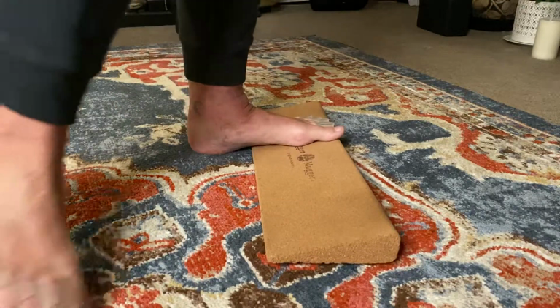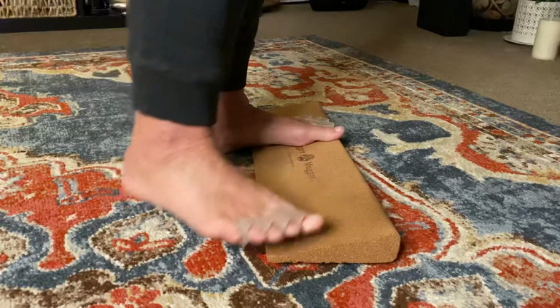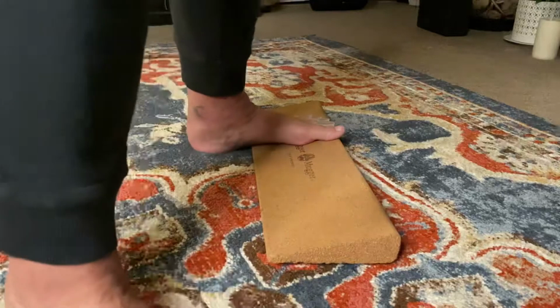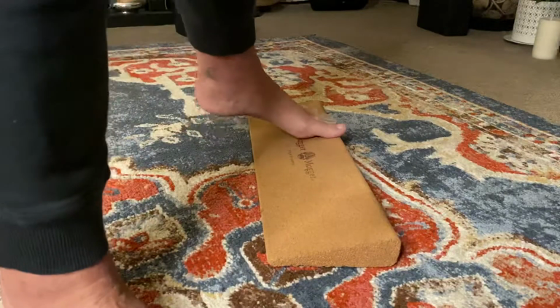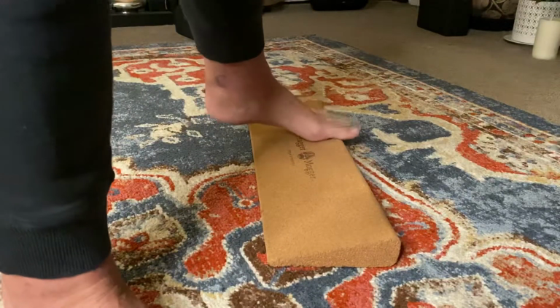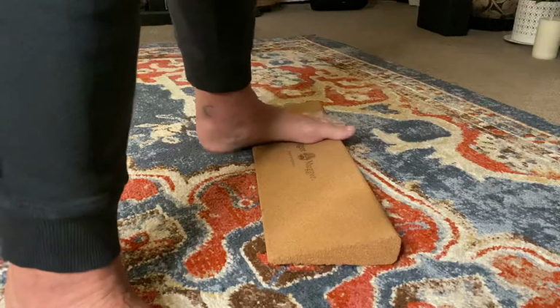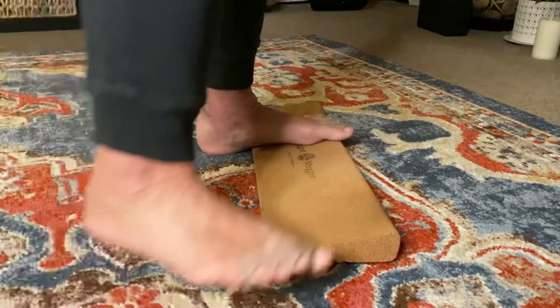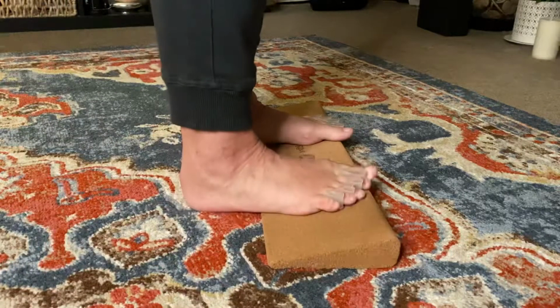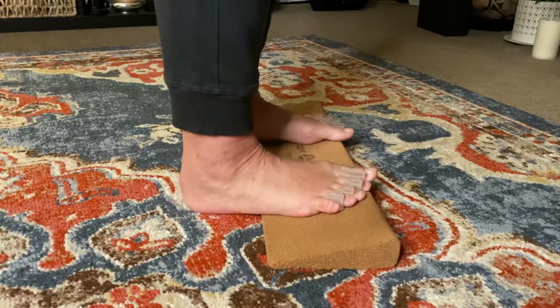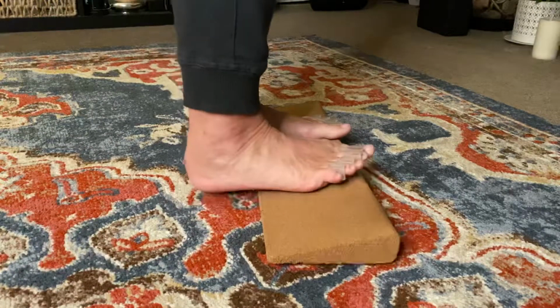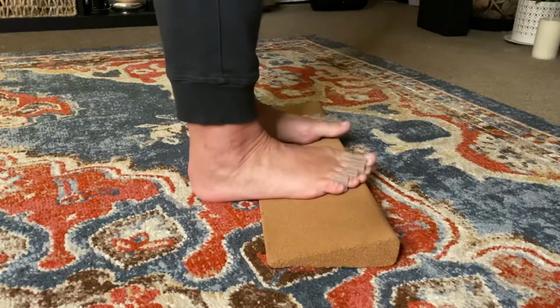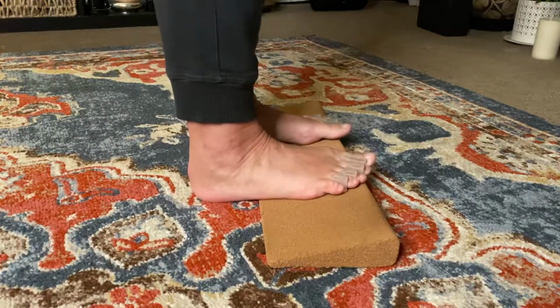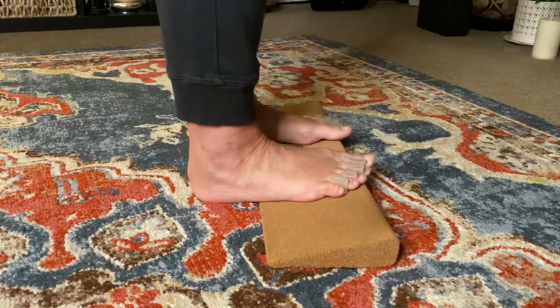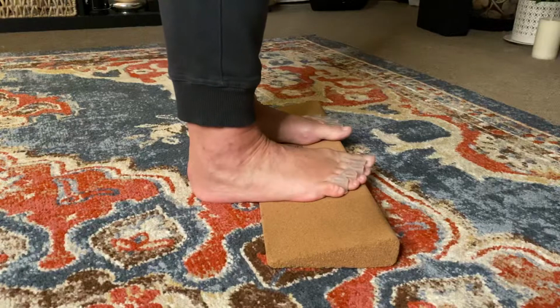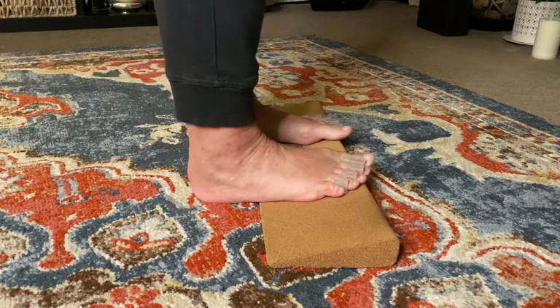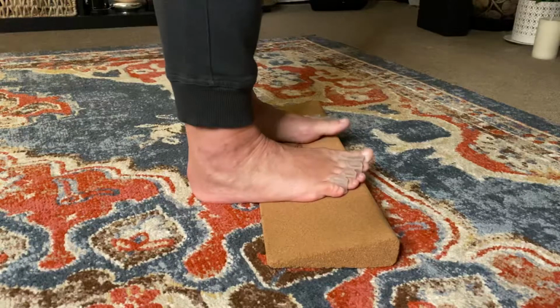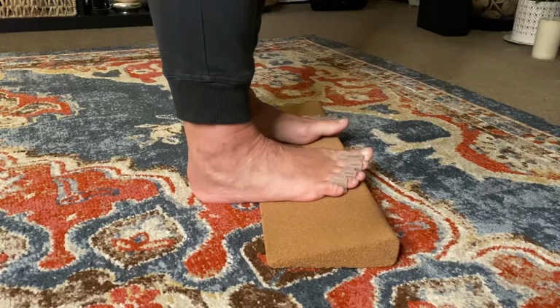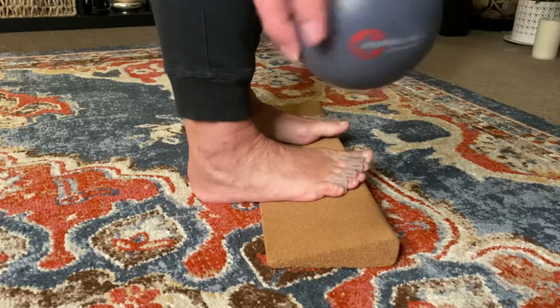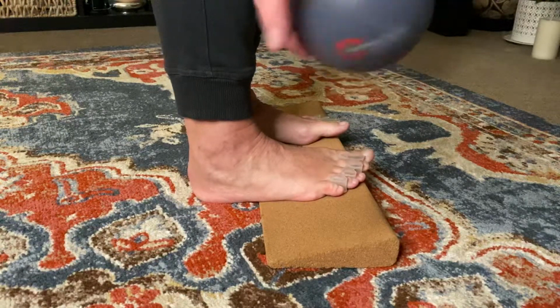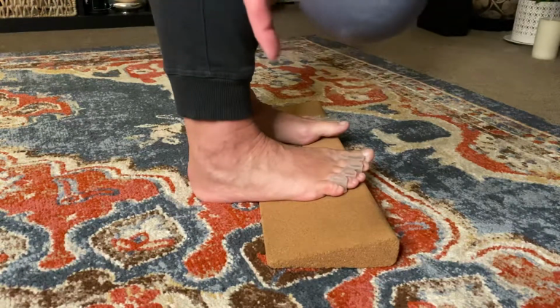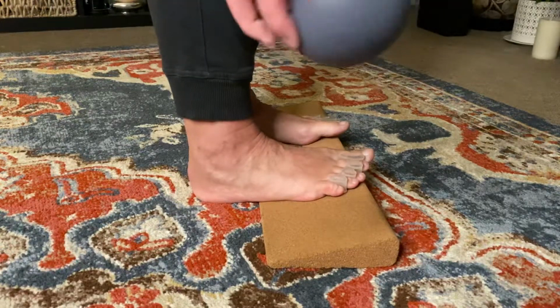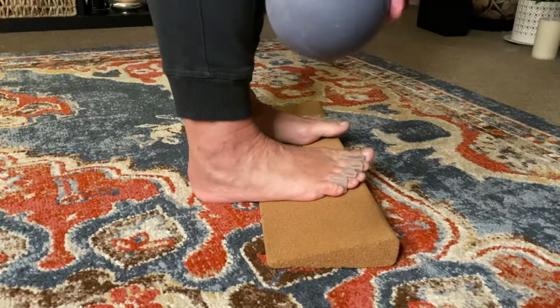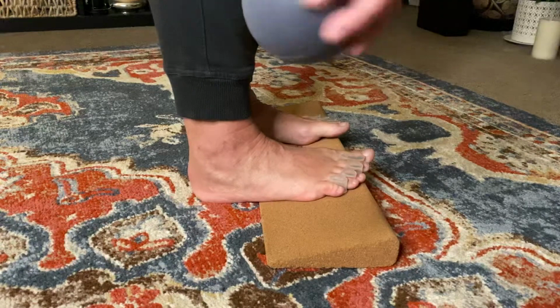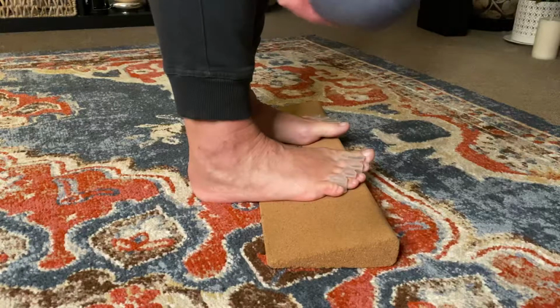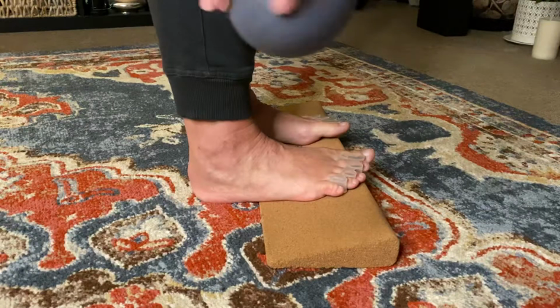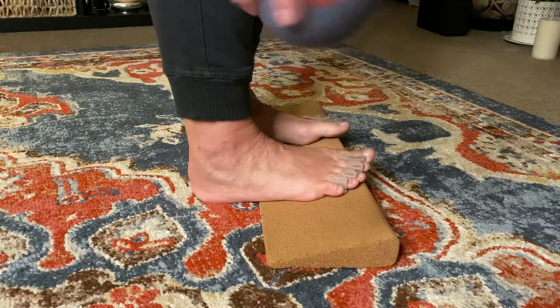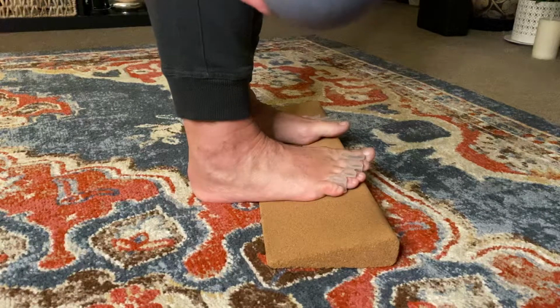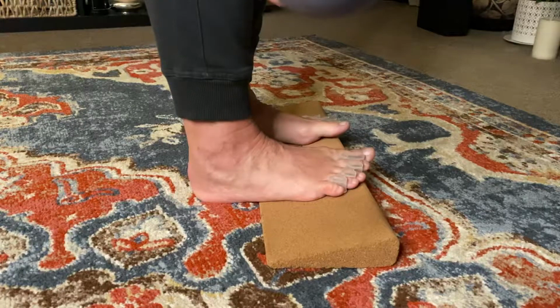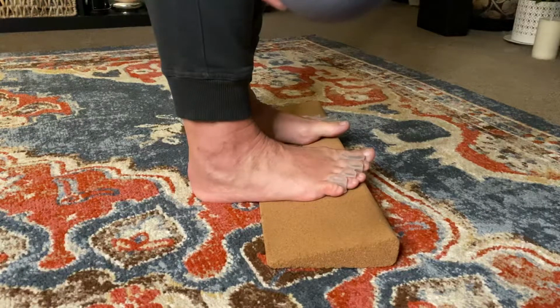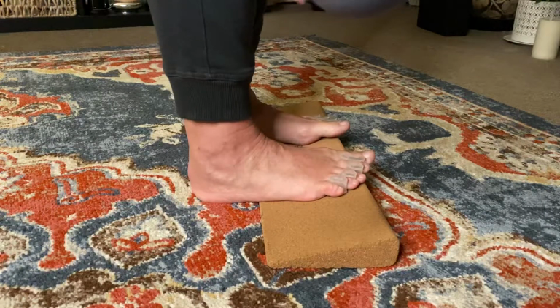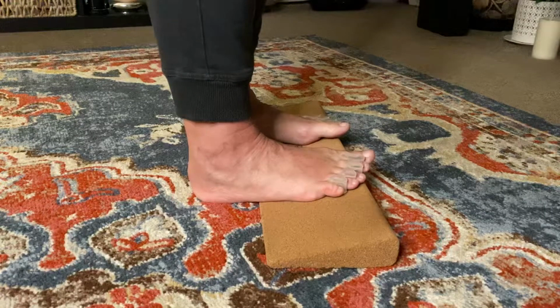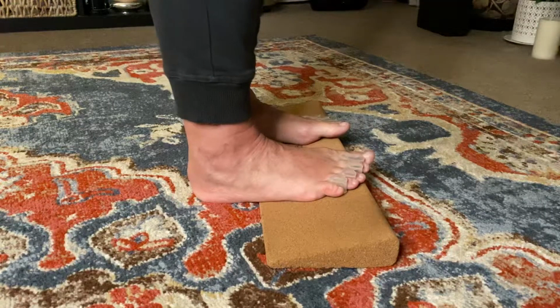For this I'm going to step right up so that my toes are at the end of the wedge. I can also work with a ball — this is a yoga tune-up or role model ball, and it works really well.